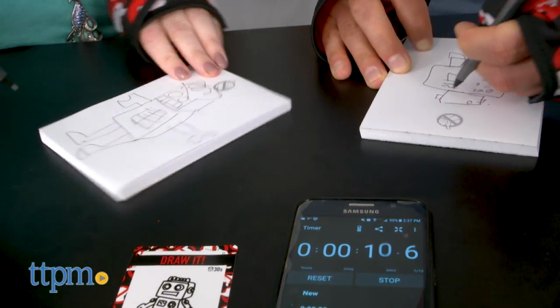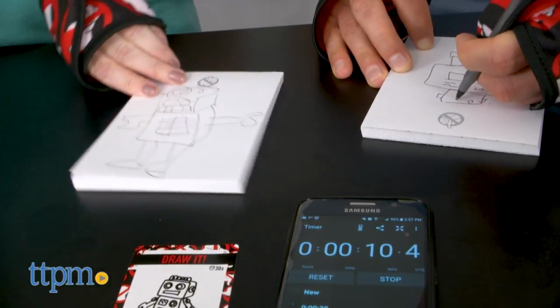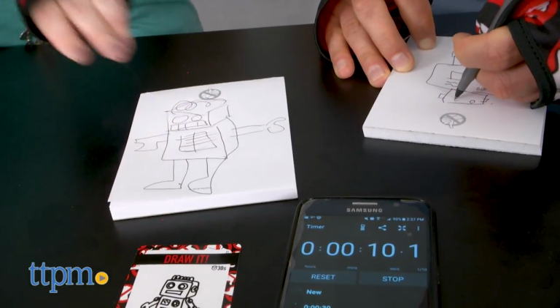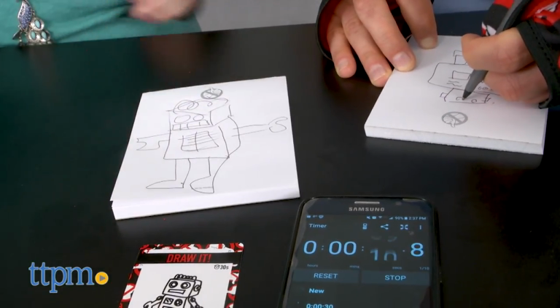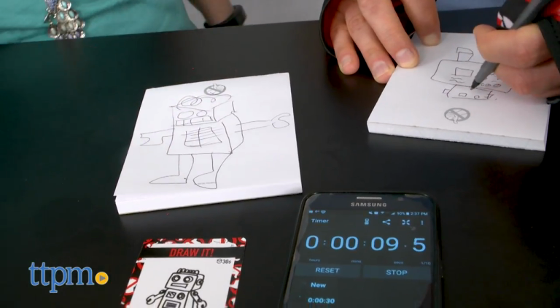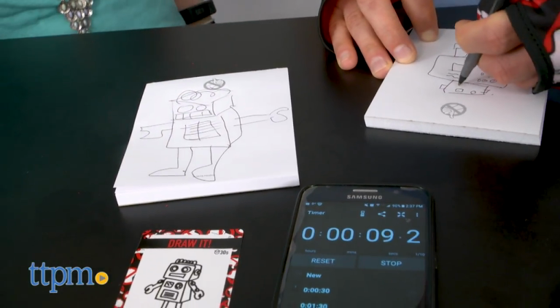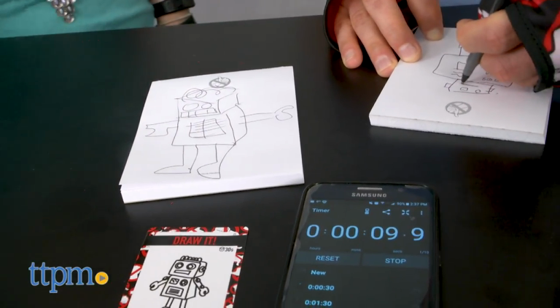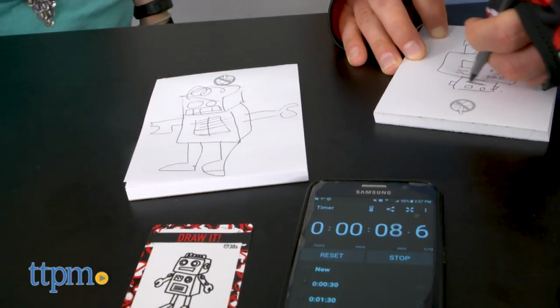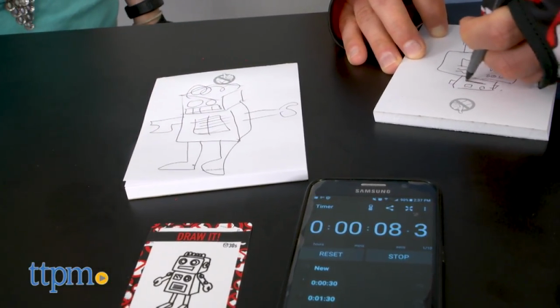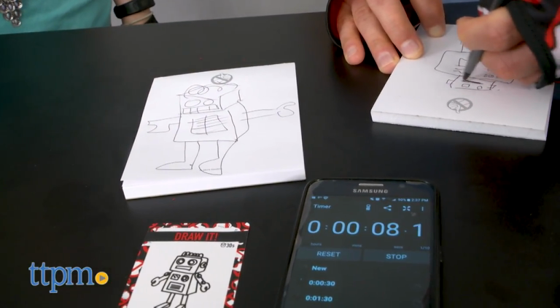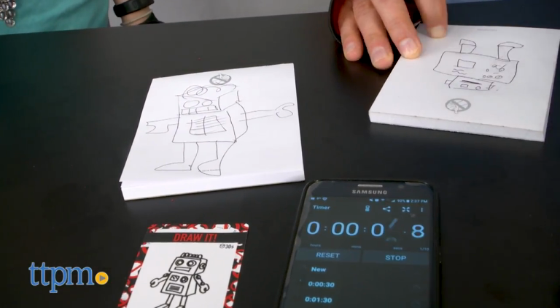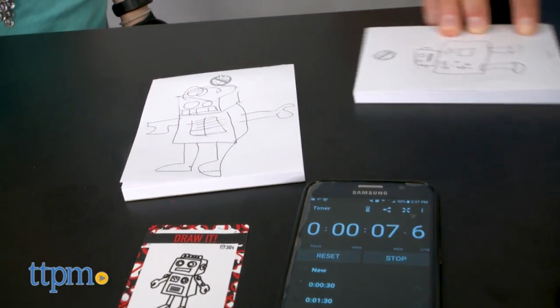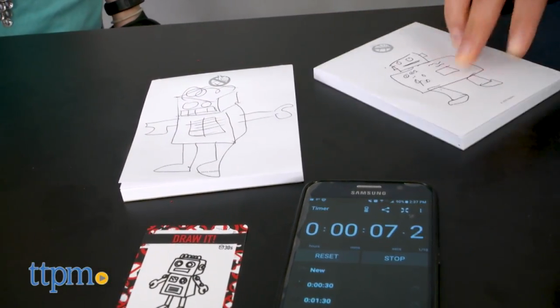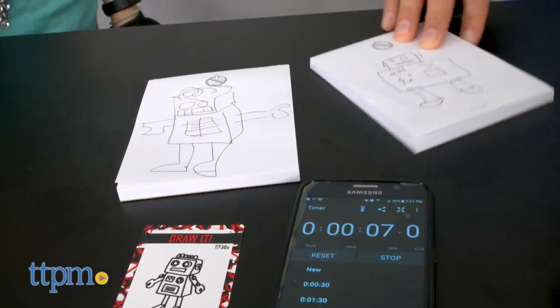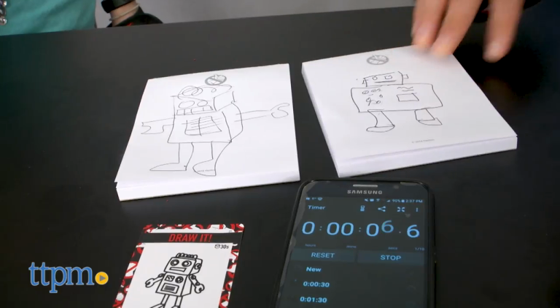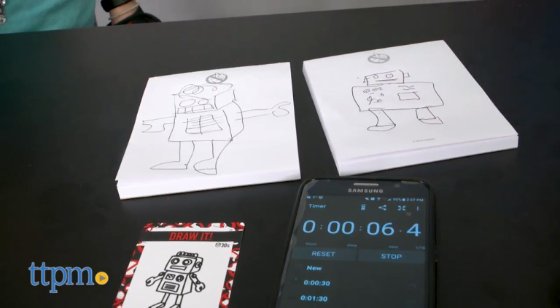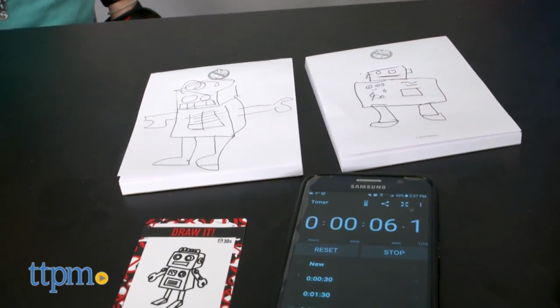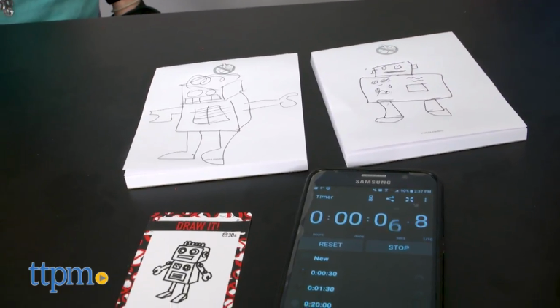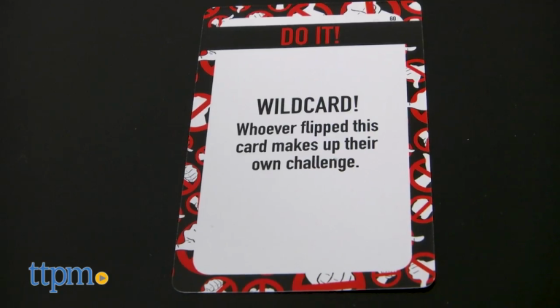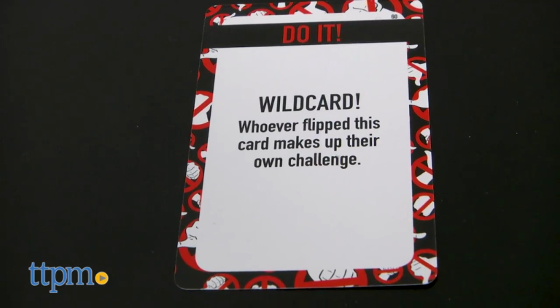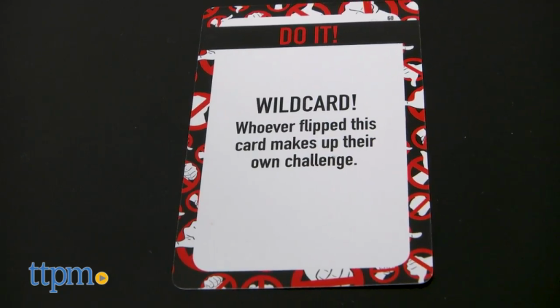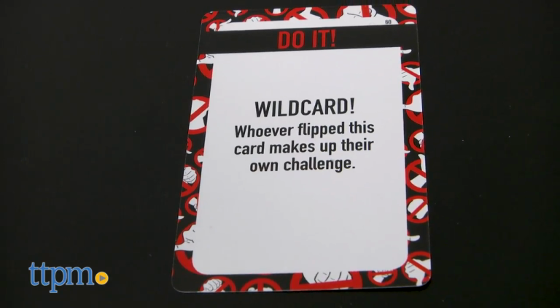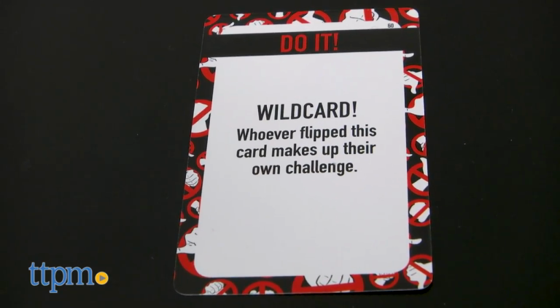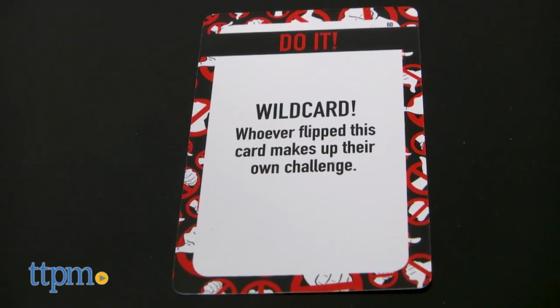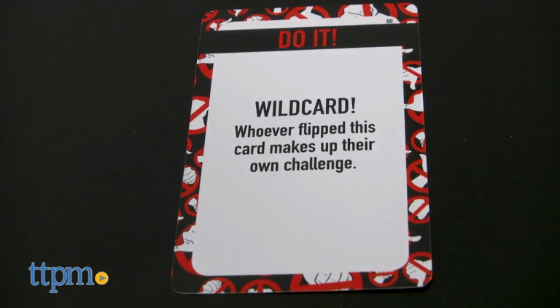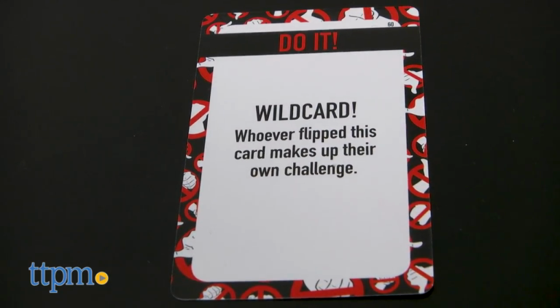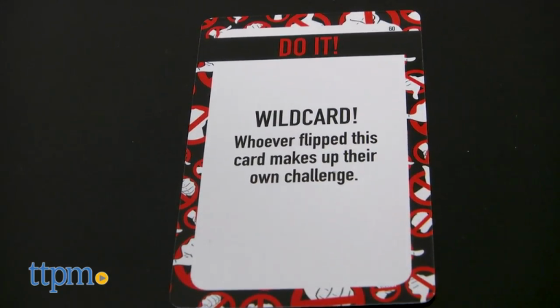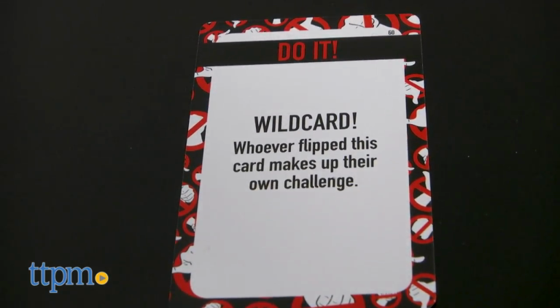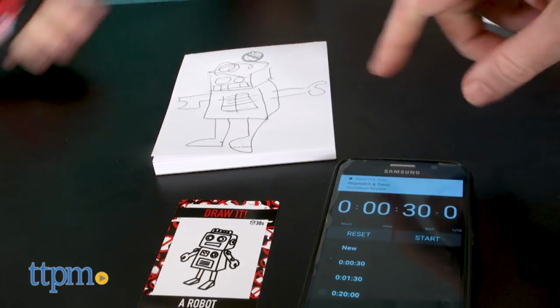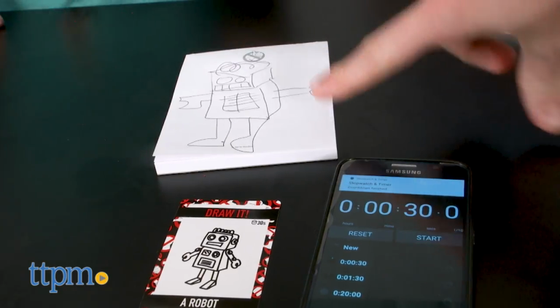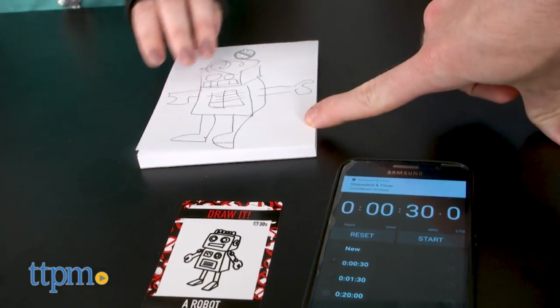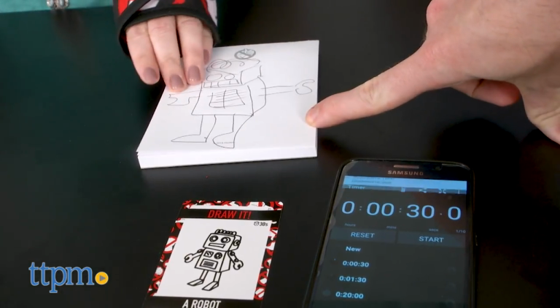The player who successfully completes the challenge keeps the card and starts the next challenge. Some of the cards are wild cards, which means the player who flipped over the card gets to make up a challenge.